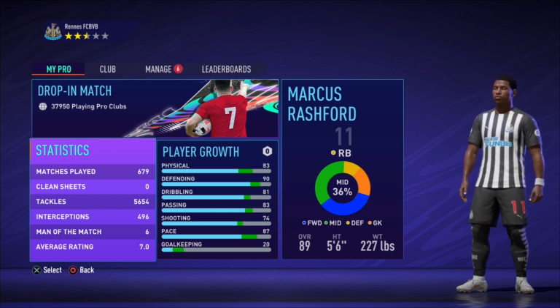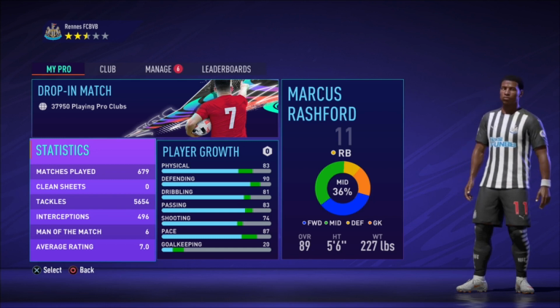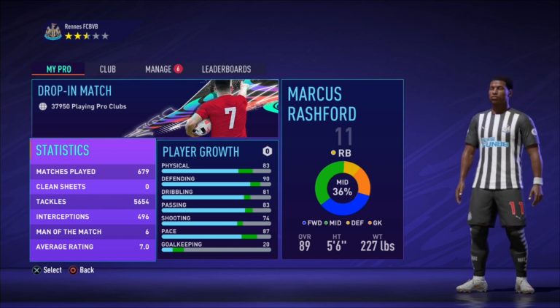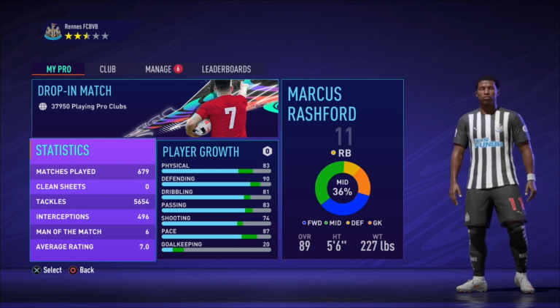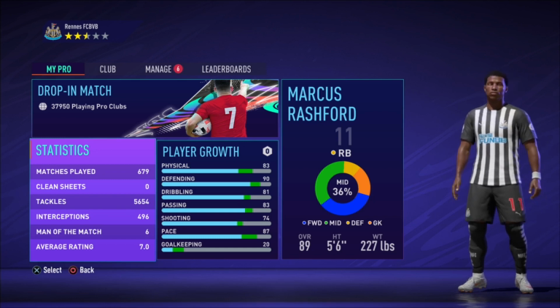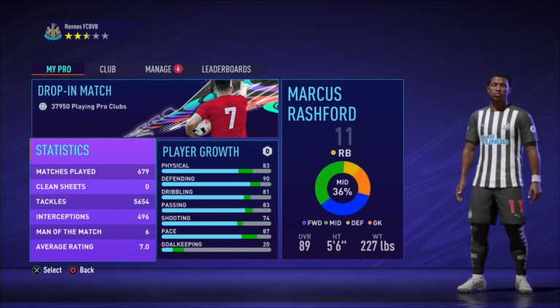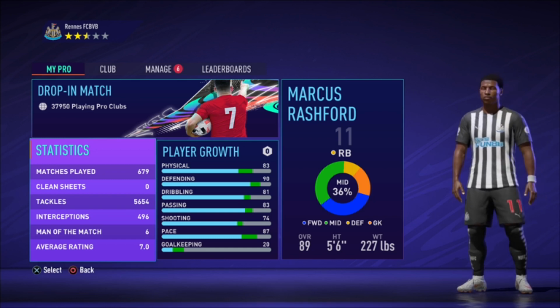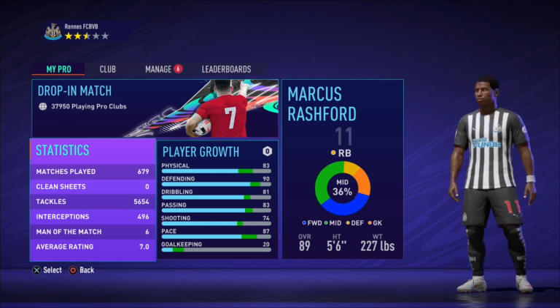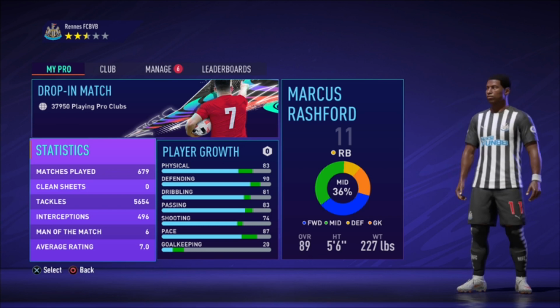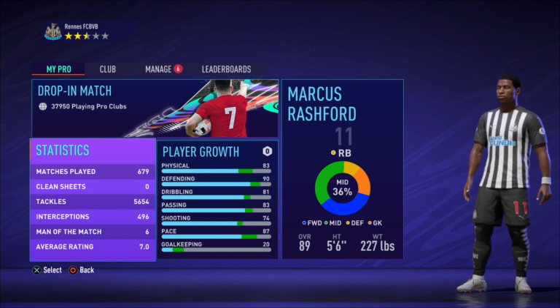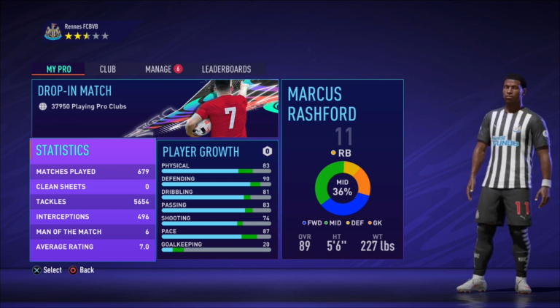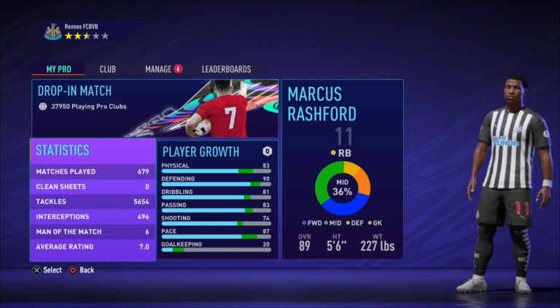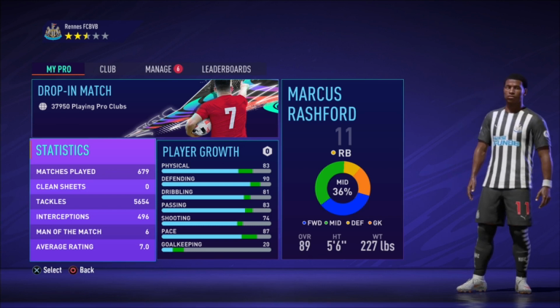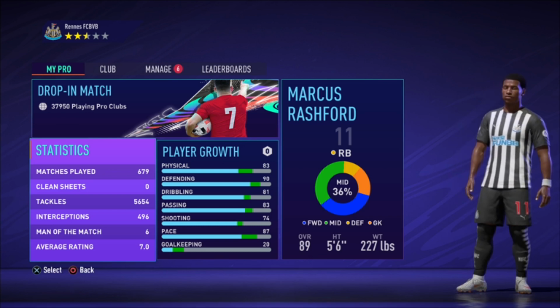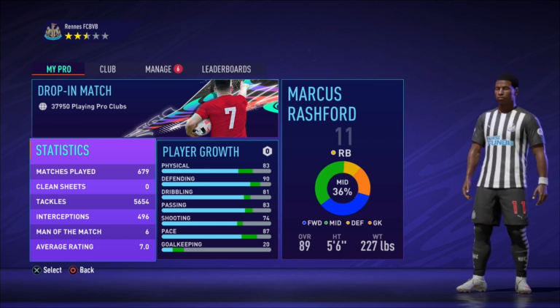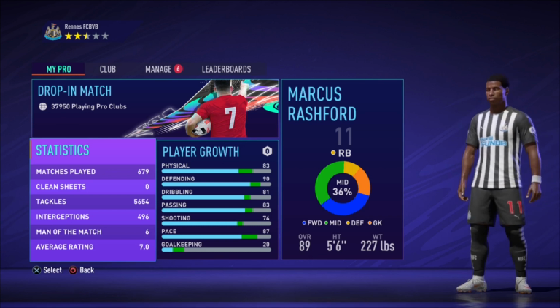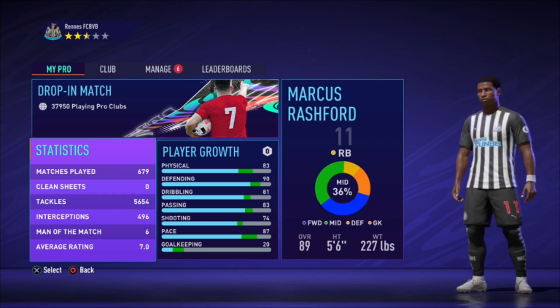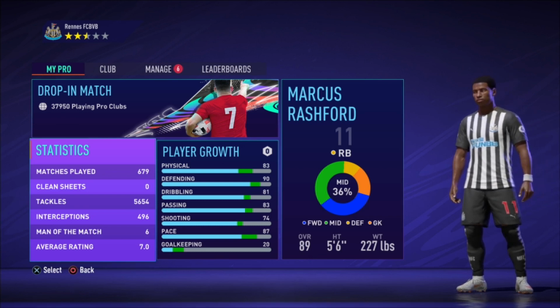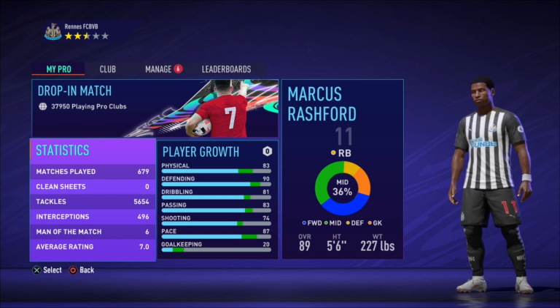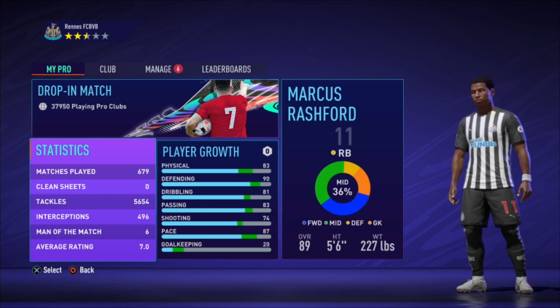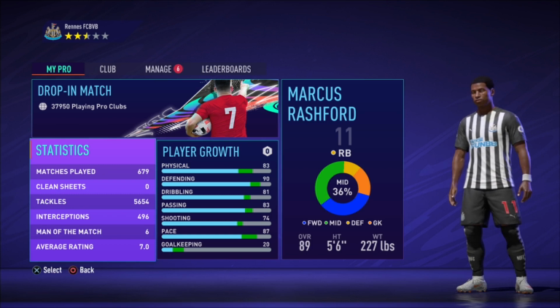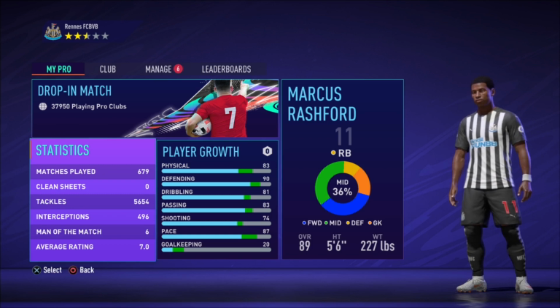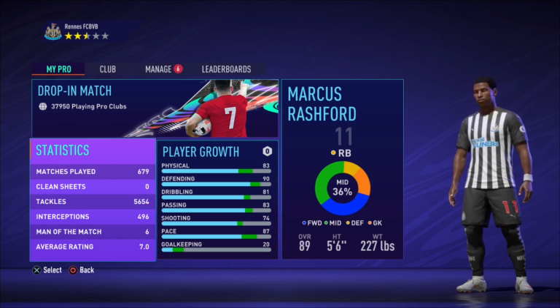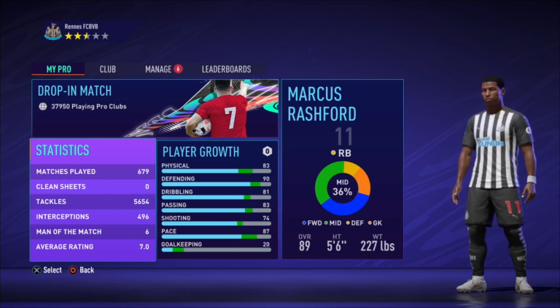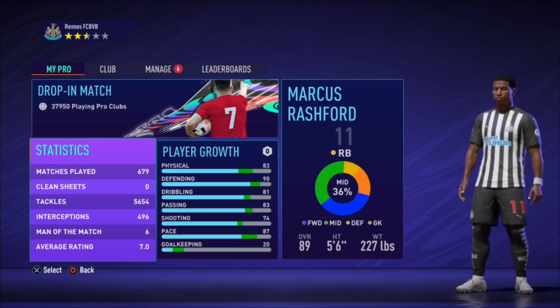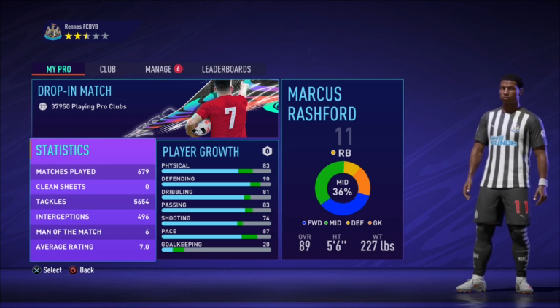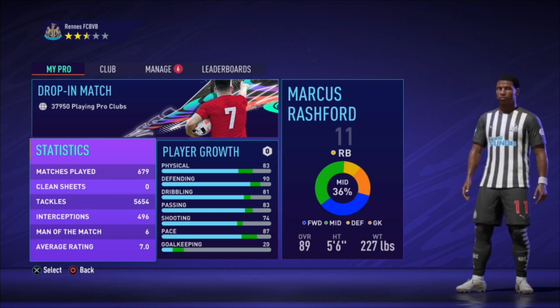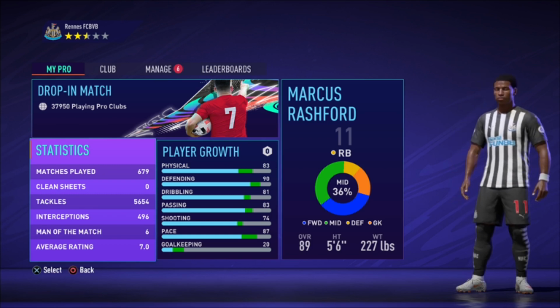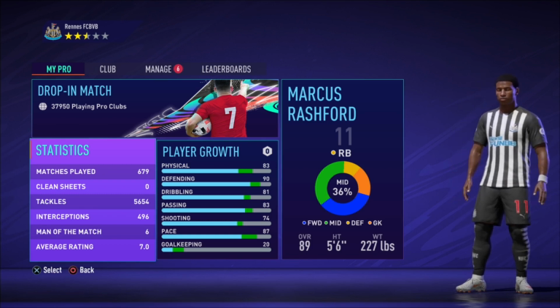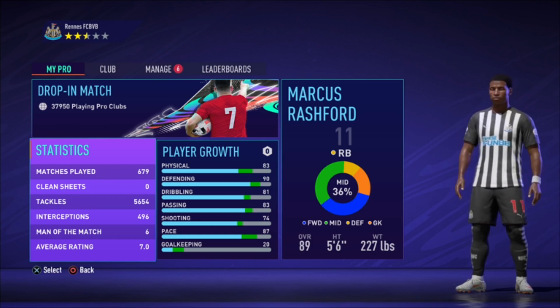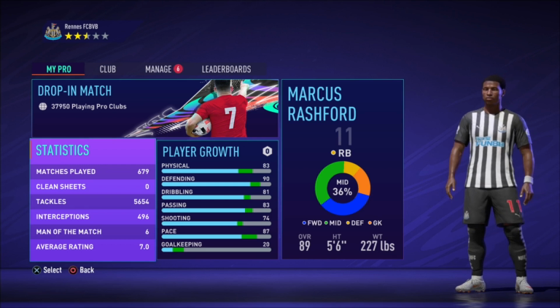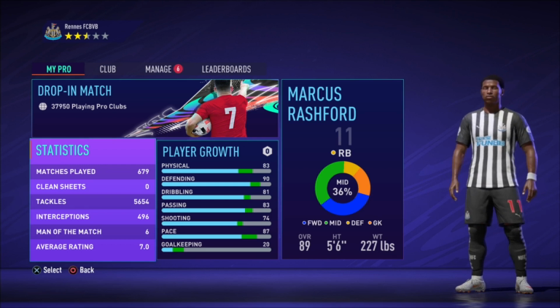Kante's build with Shadow has 82 physical, 94 defending, 81 dribbling, 76 passing, 66 shooting, and 87 pace. Looking at the two builds, they're very similar, but you need to see the individual attributes of my Kante build, so let's get to the blueprint.